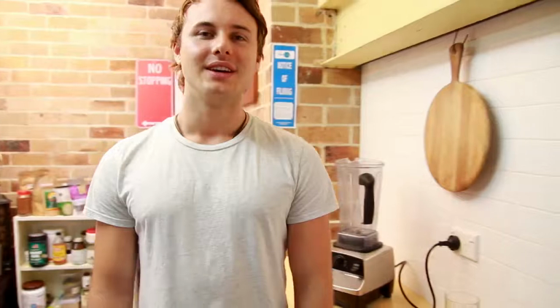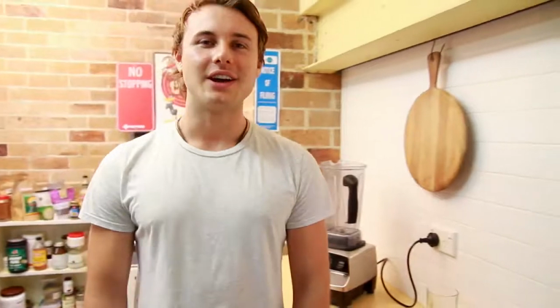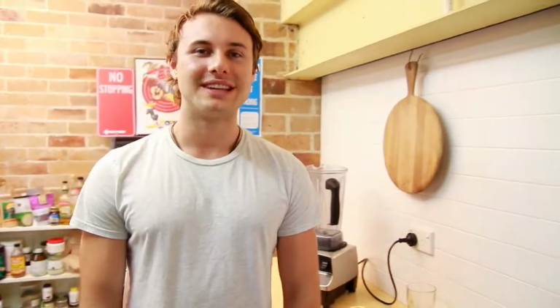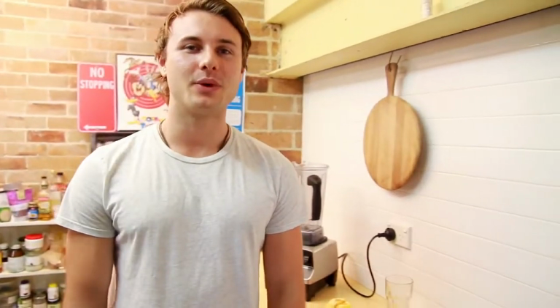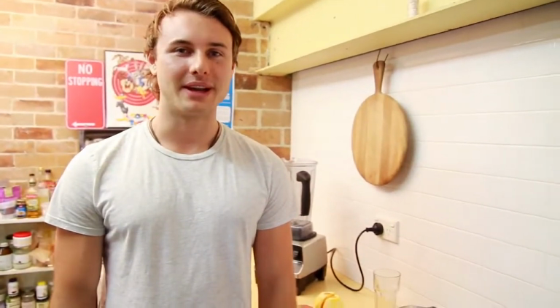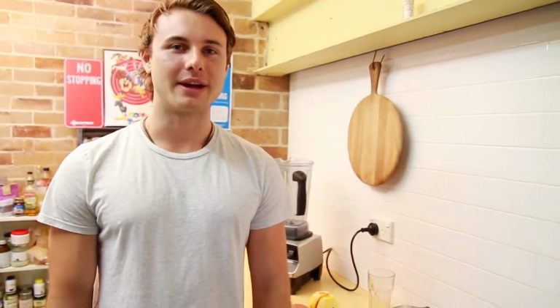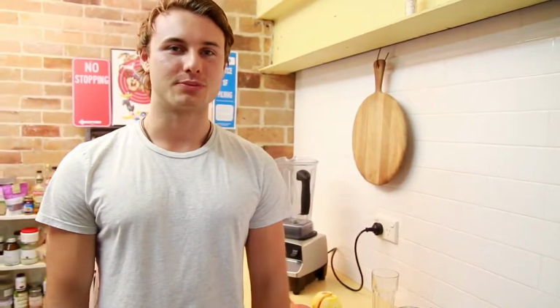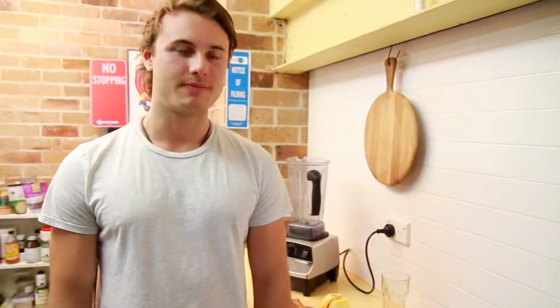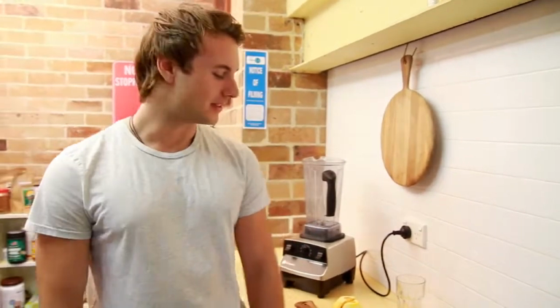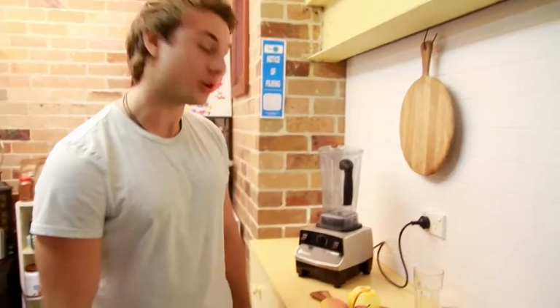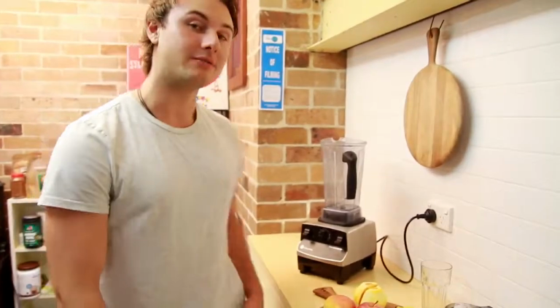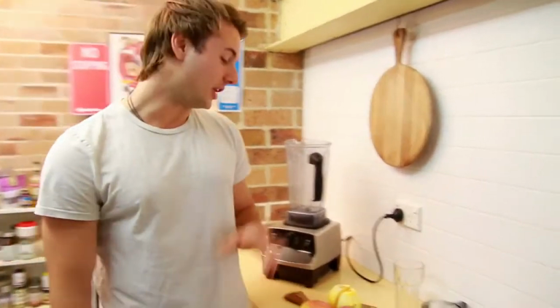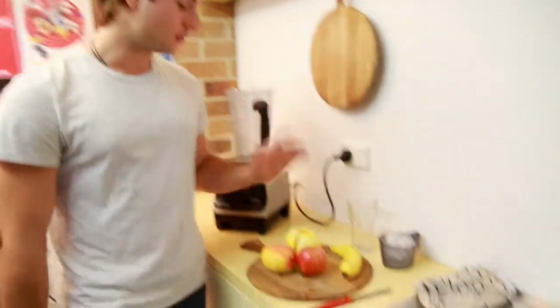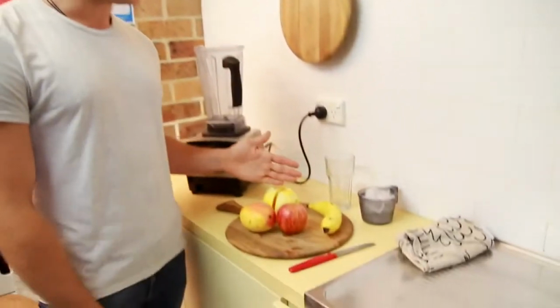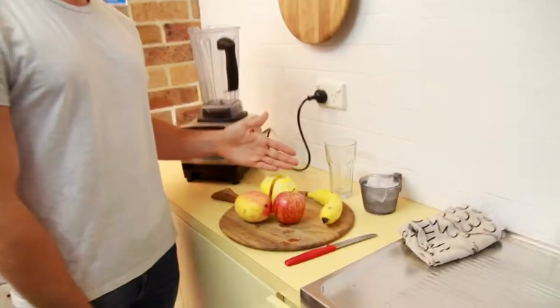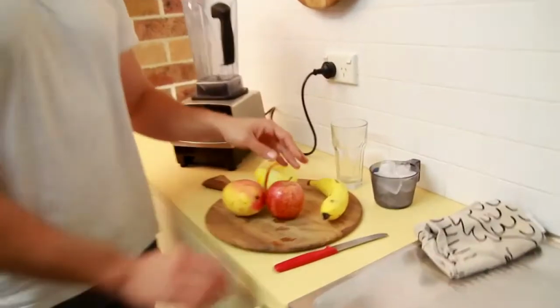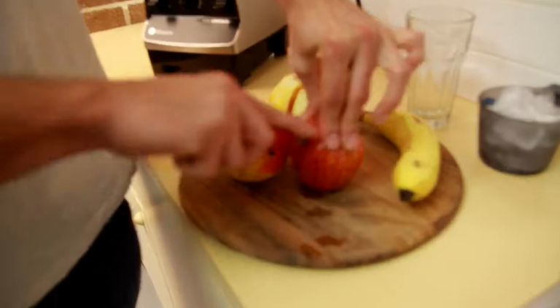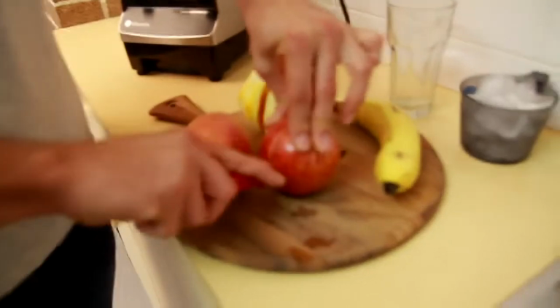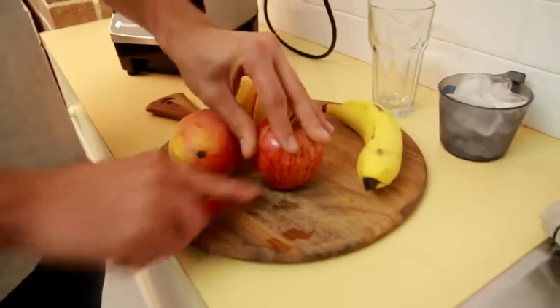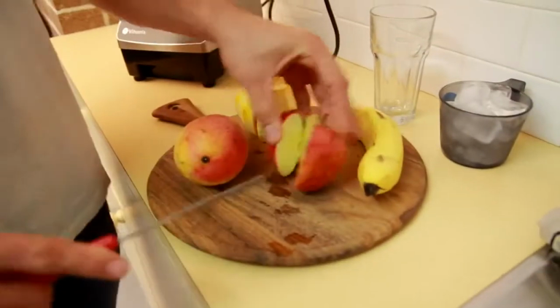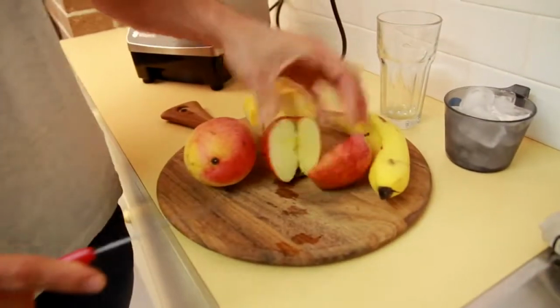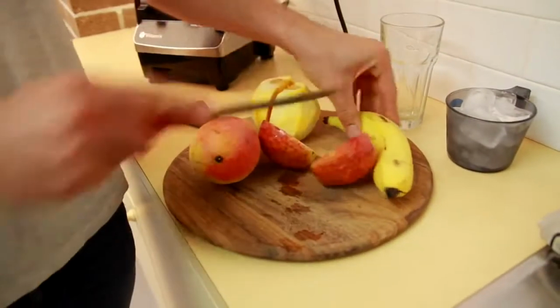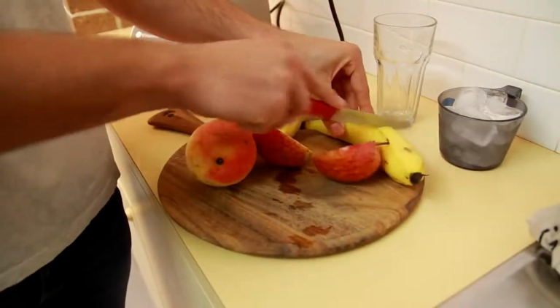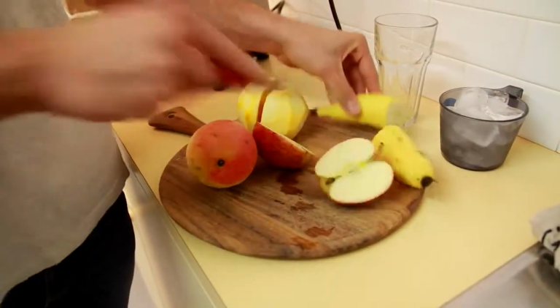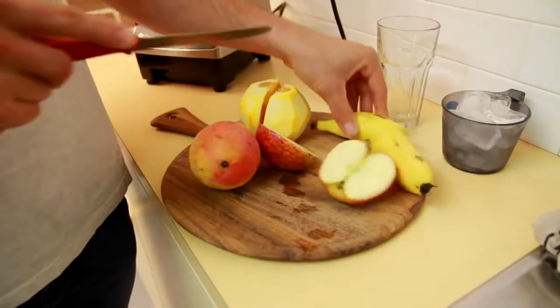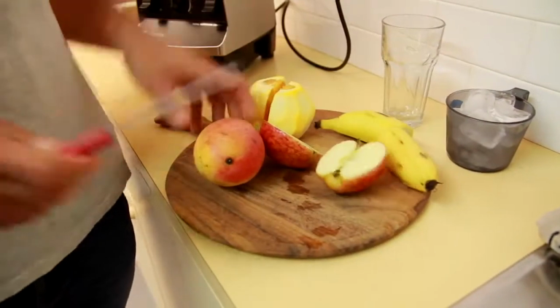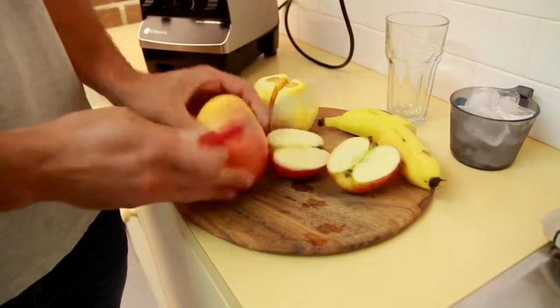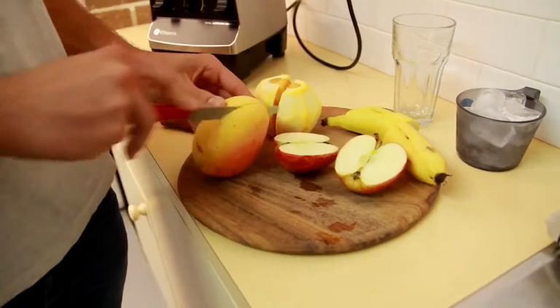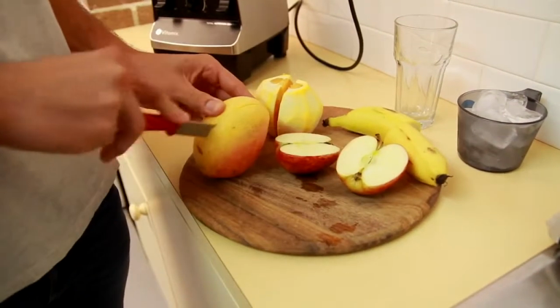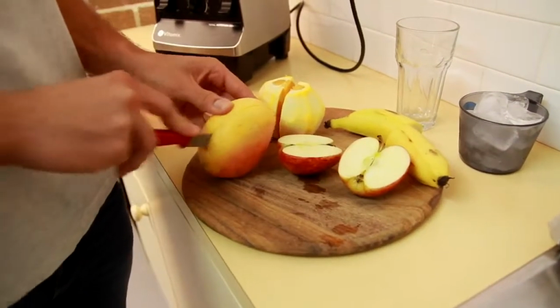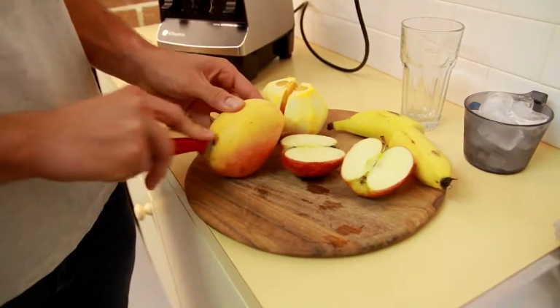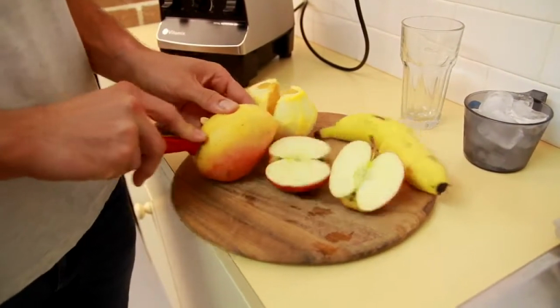Hey guys, today we're going to make a mango smoothie. This is what you need: one whole orange, half an apple, half a banana, and half a mango.